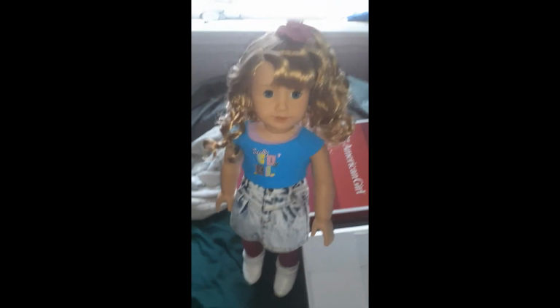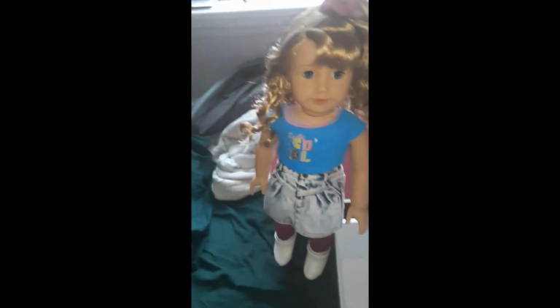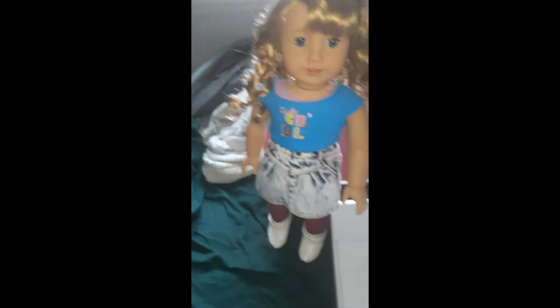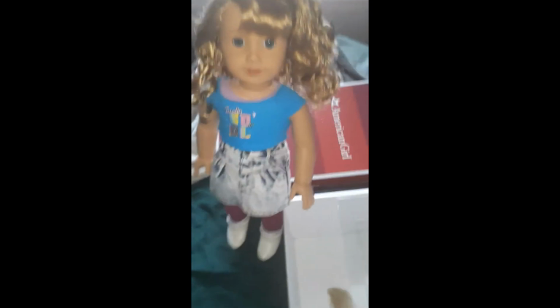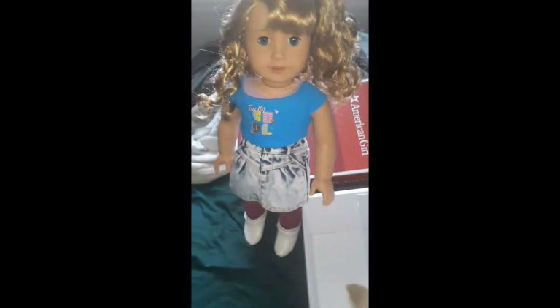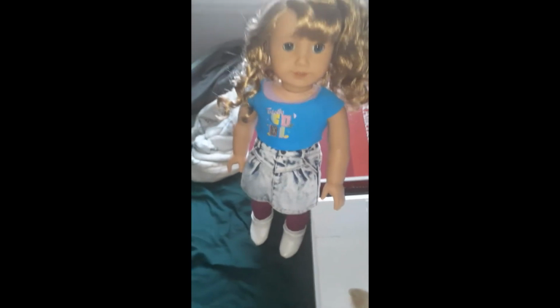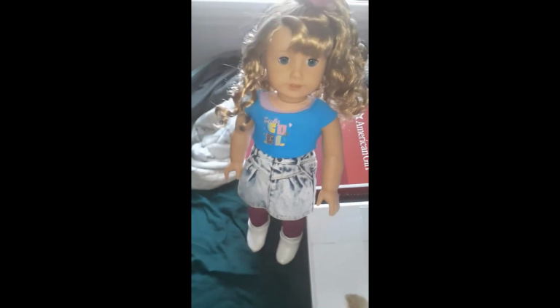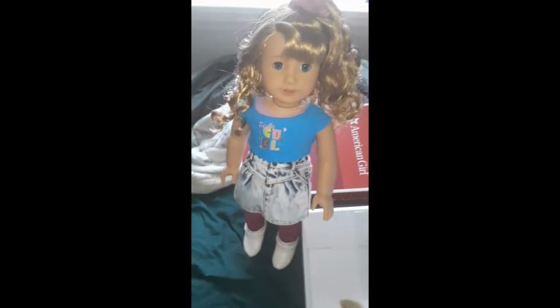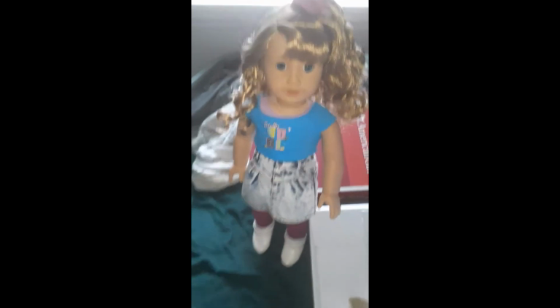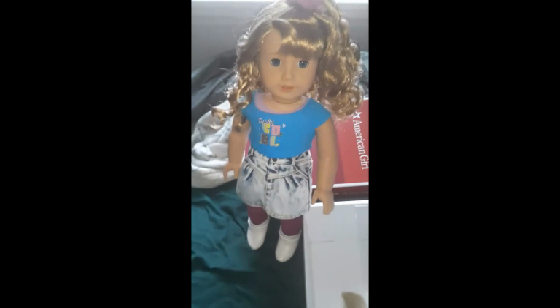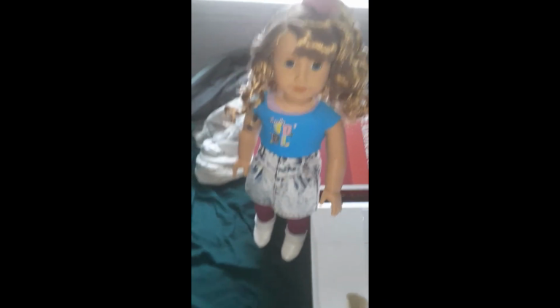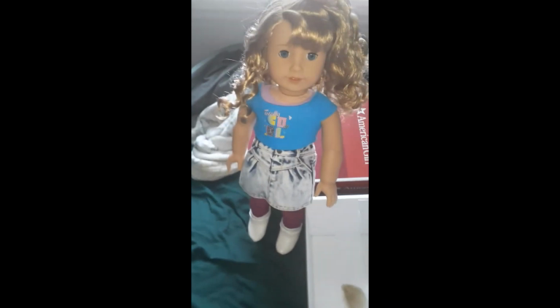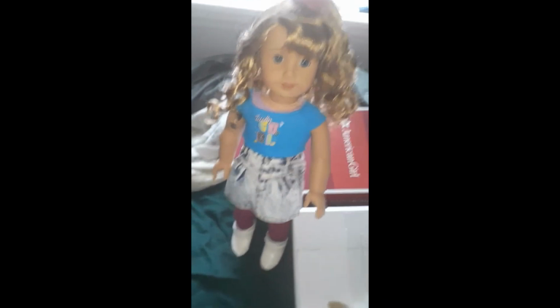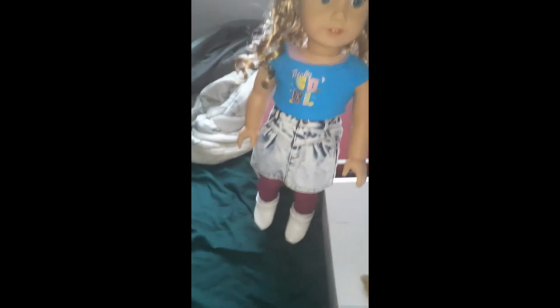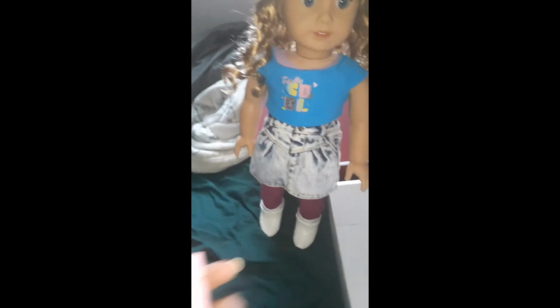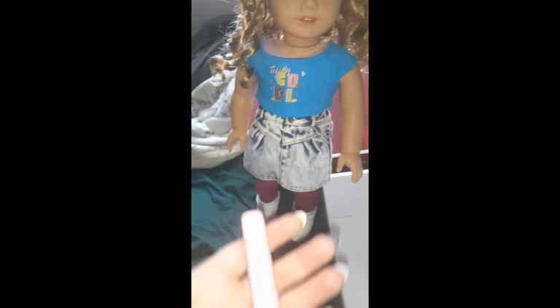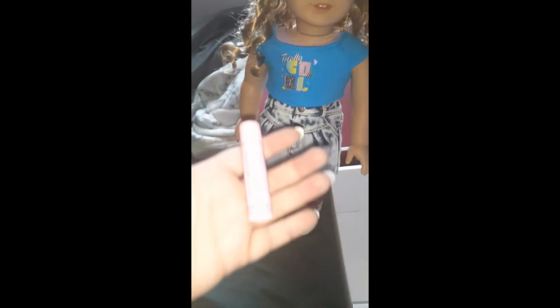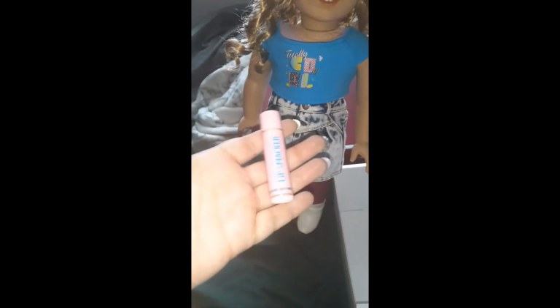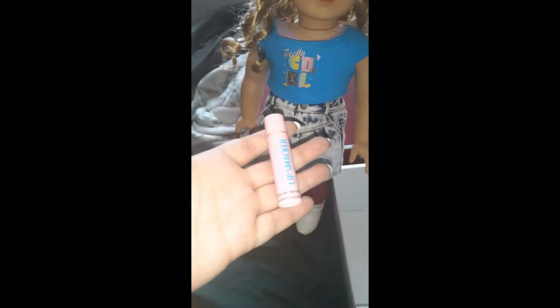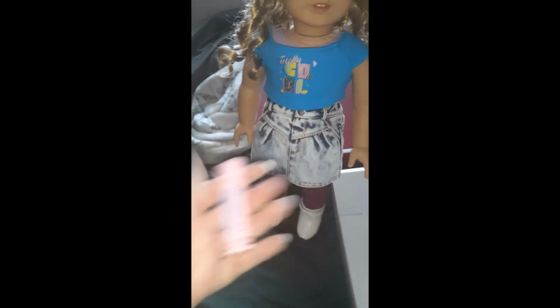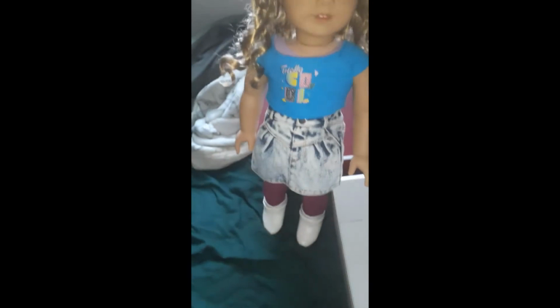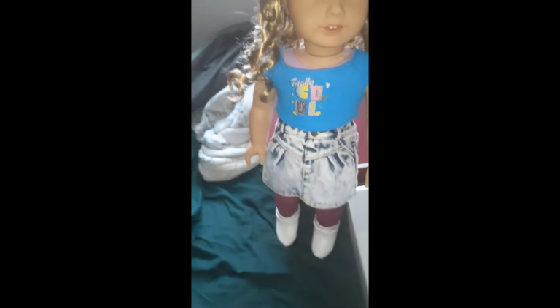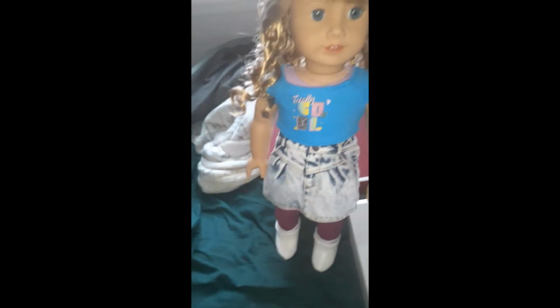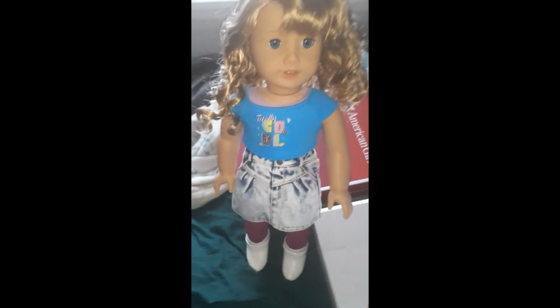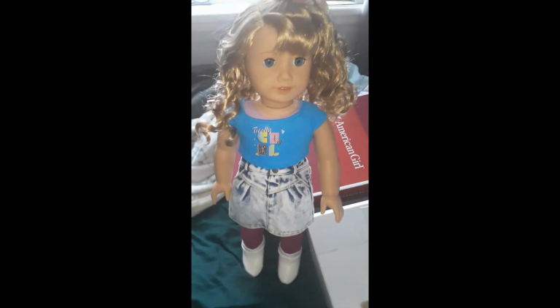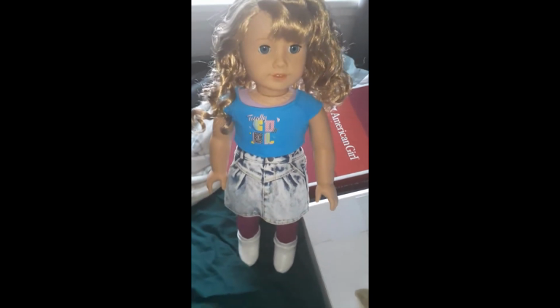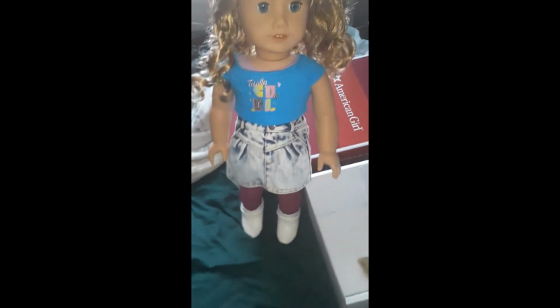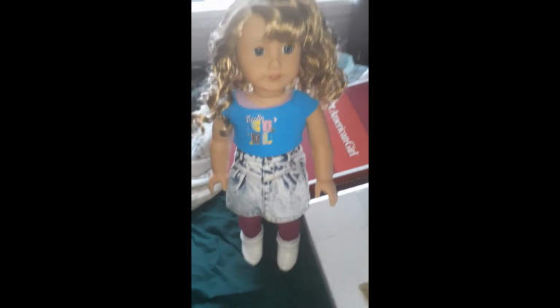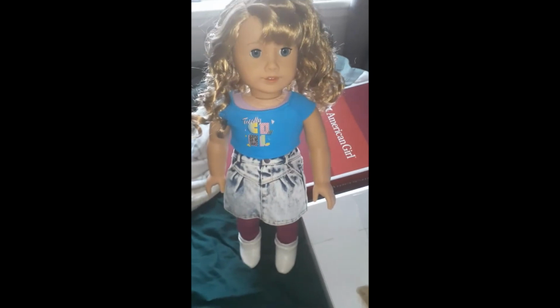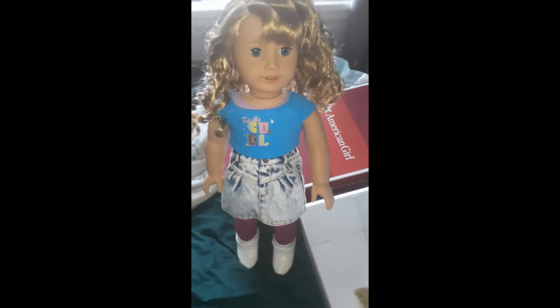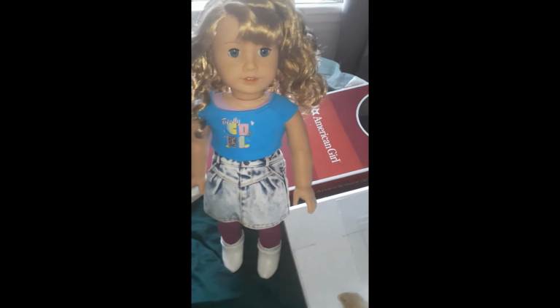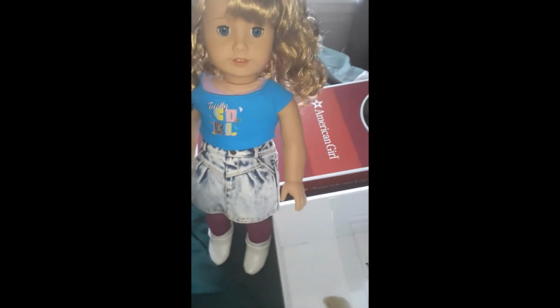She has it on a necklace, but I guess it's from one of her accessory packs. The joke's on American Girl, because I've got a thousand of these bad boys lying around, so I'll just make my own necklace — screw it. I just love it. I think she's really, really cute.